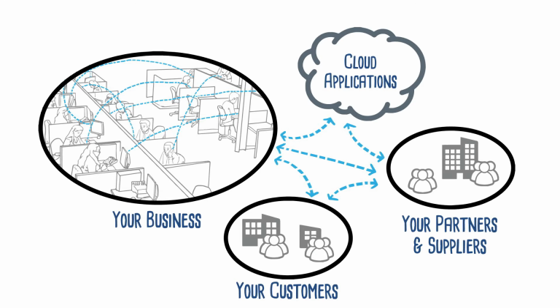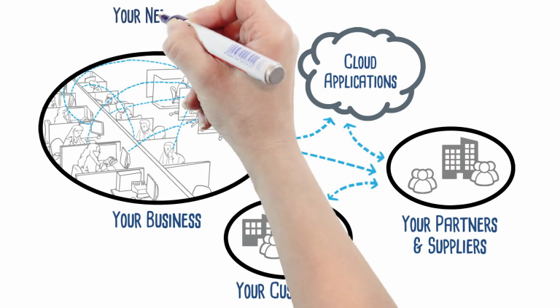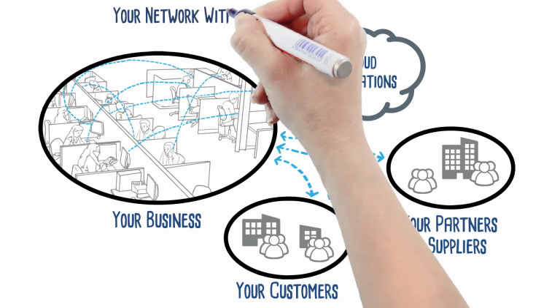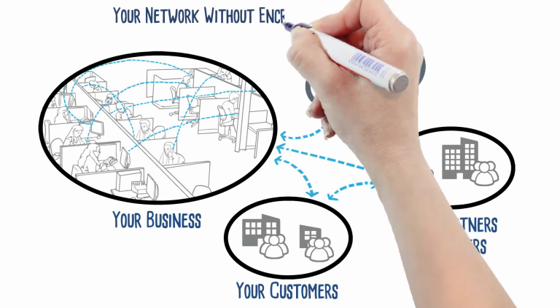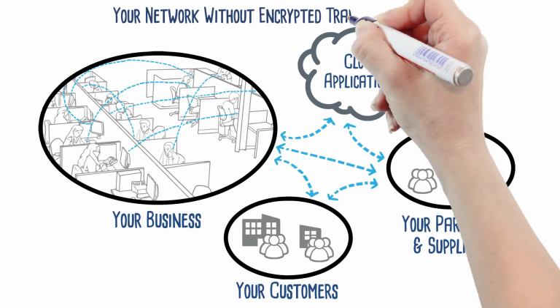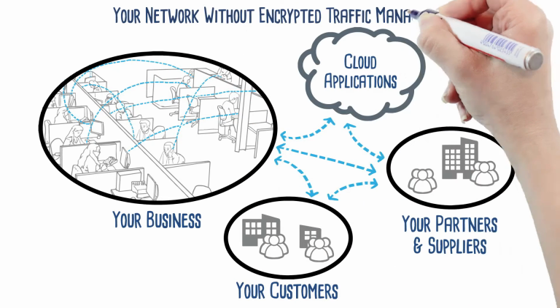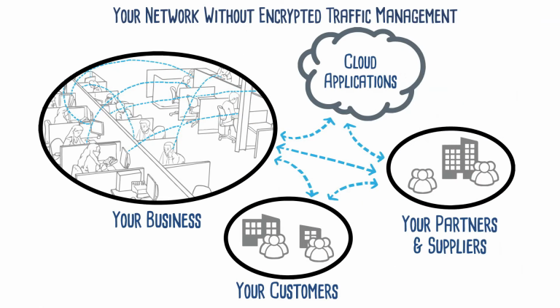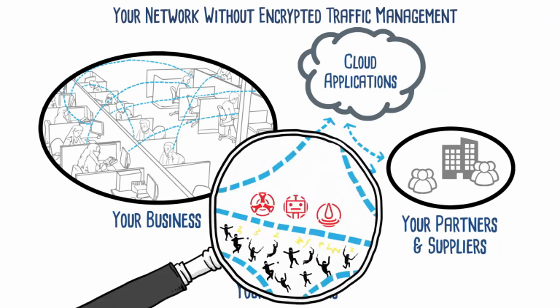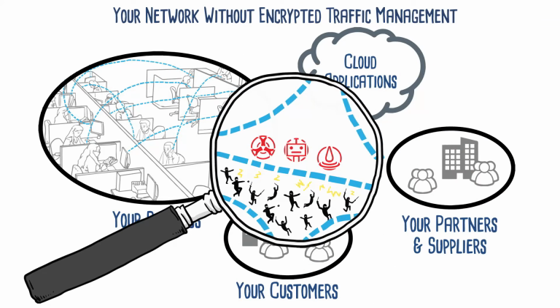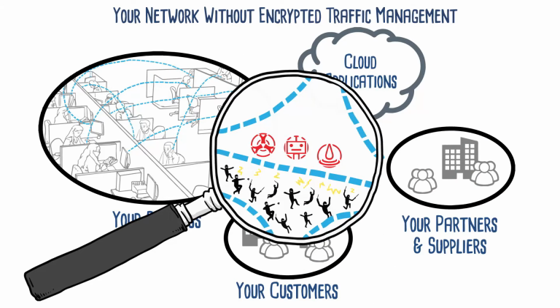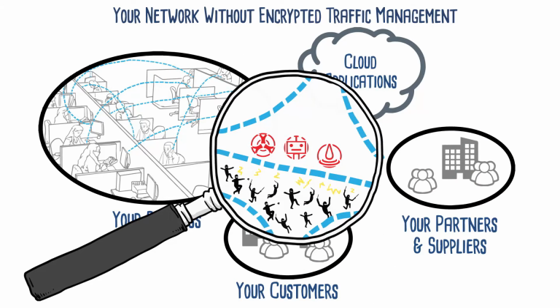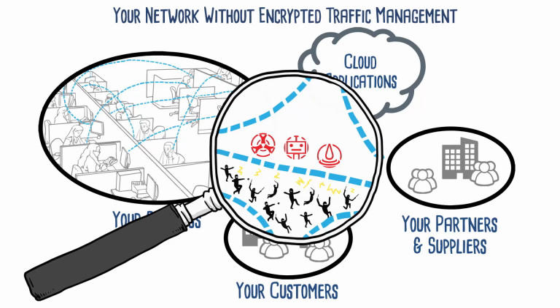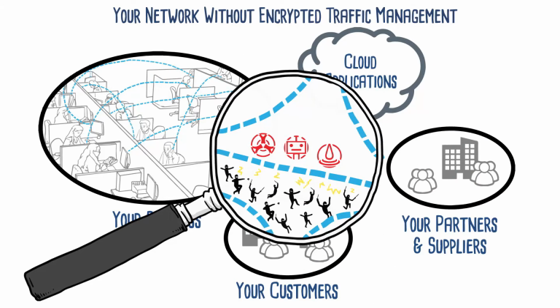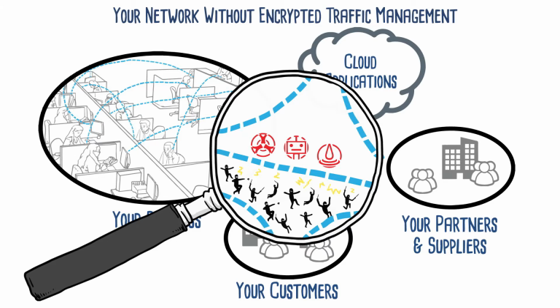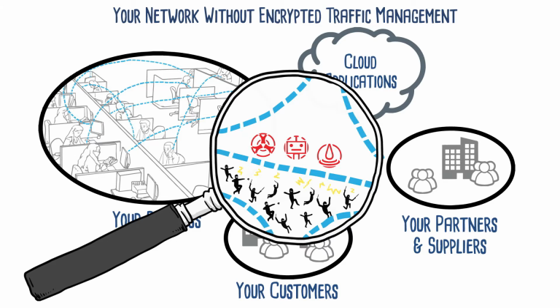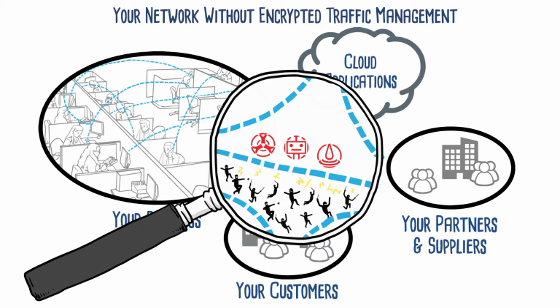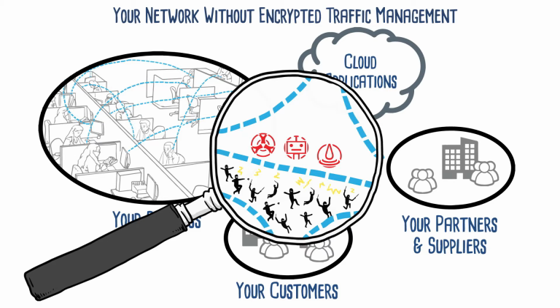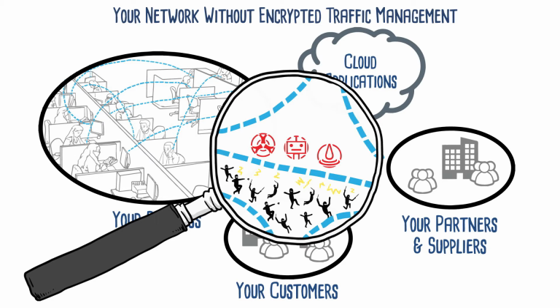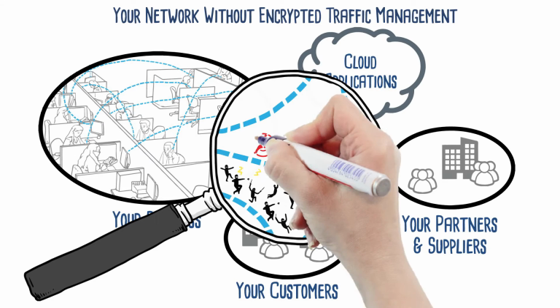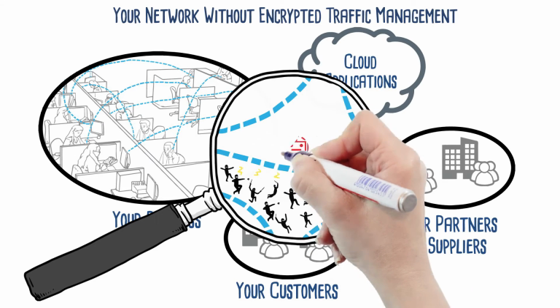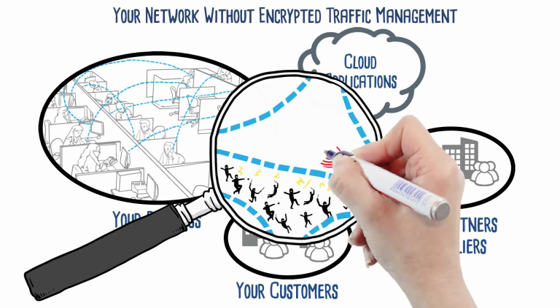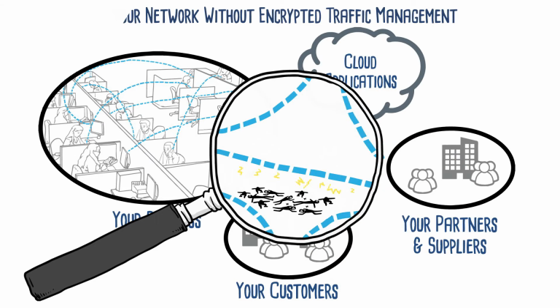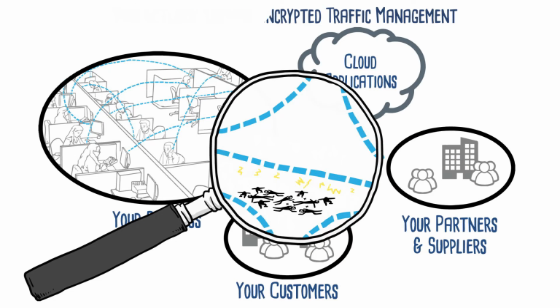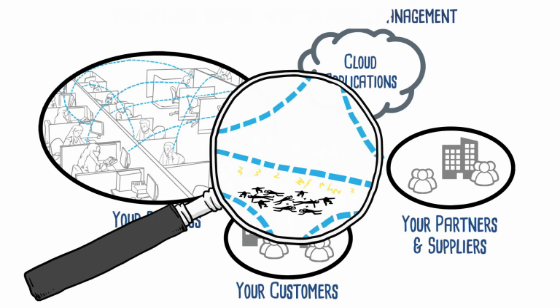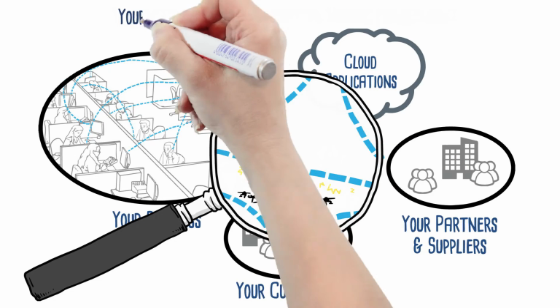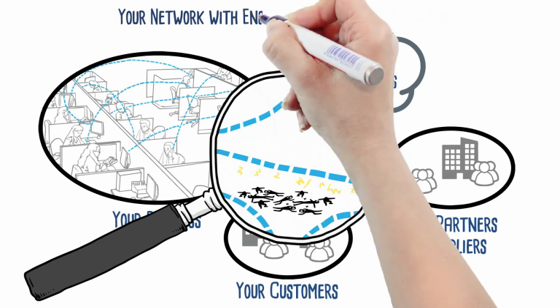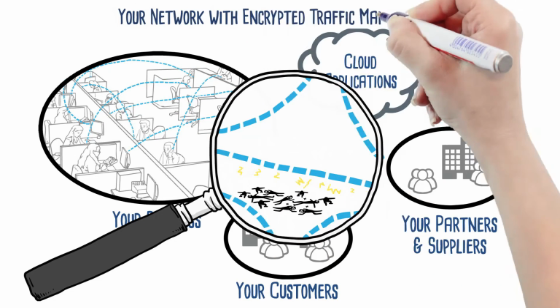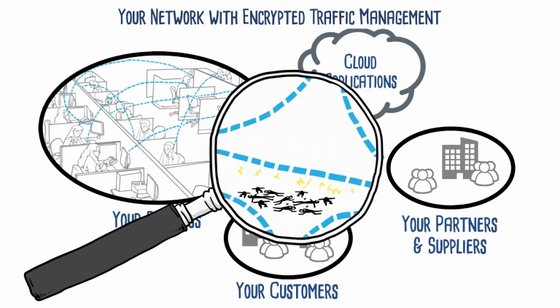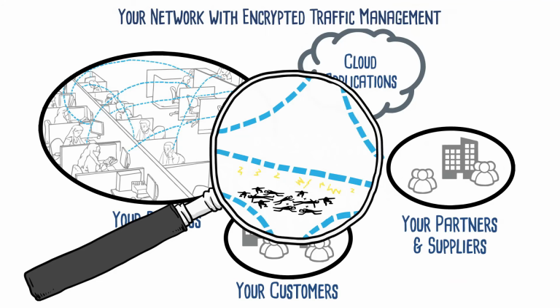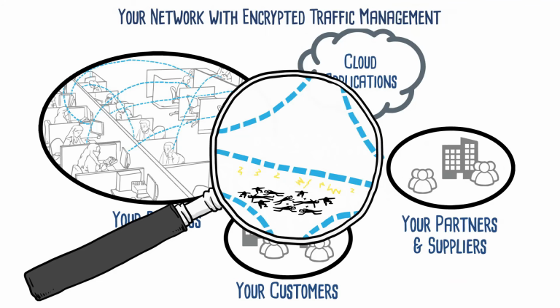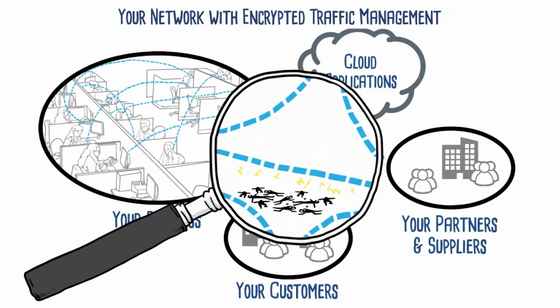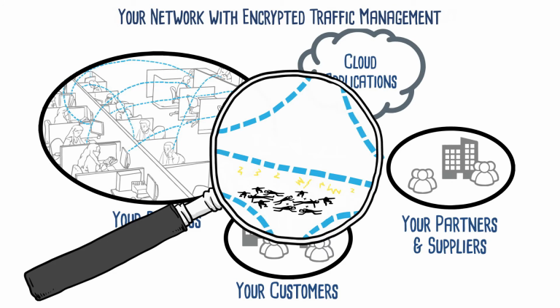We automatically detect all SSL and TLS traffic and applications, regardless of port number, saving you time and money in building your organization's modern network defenses.